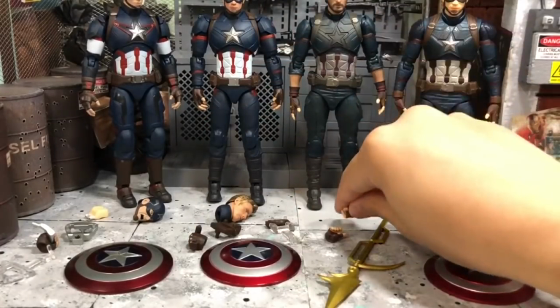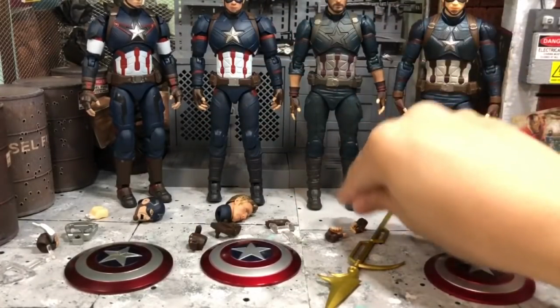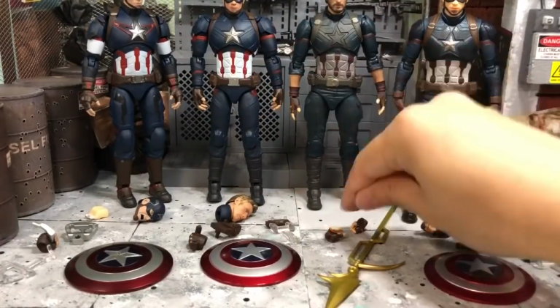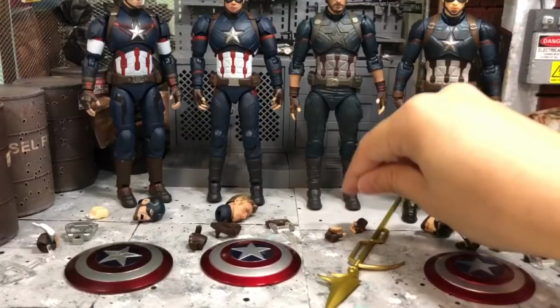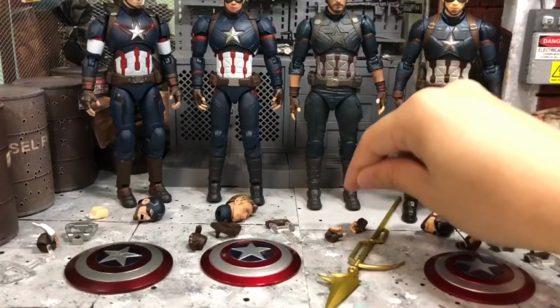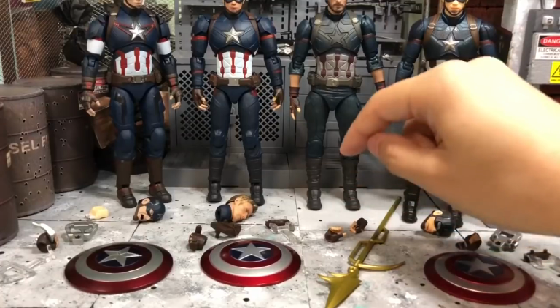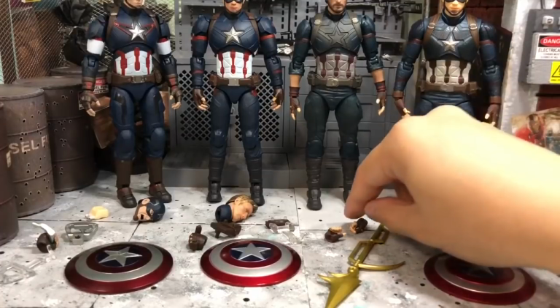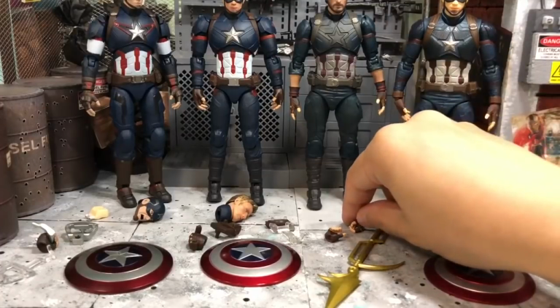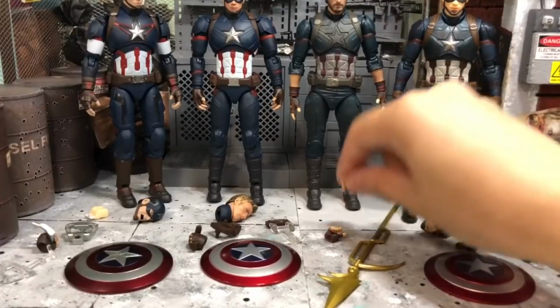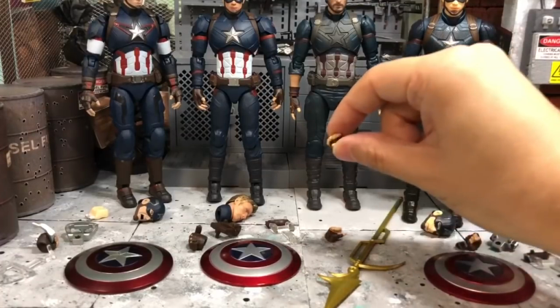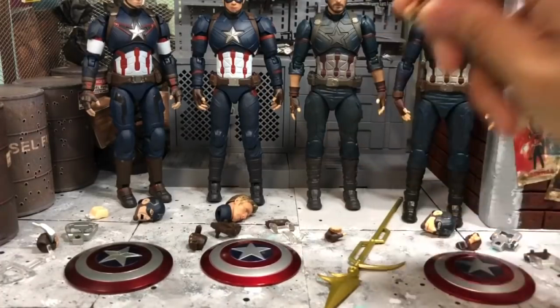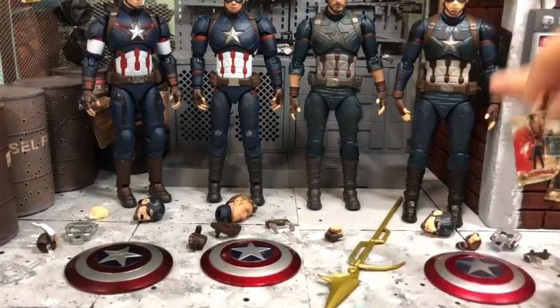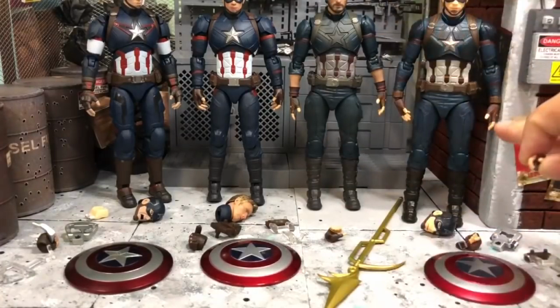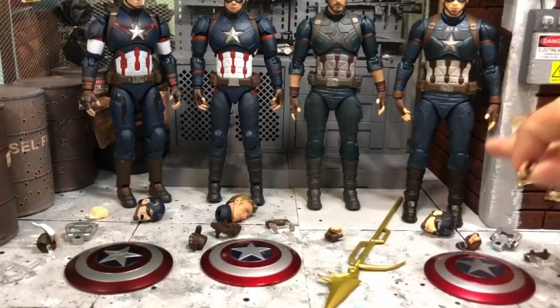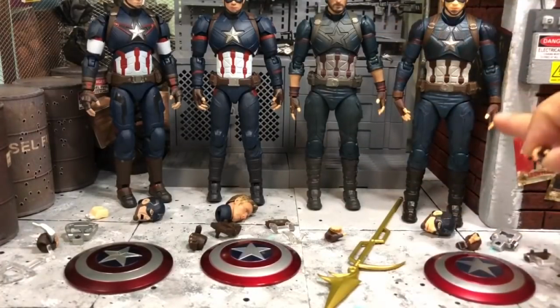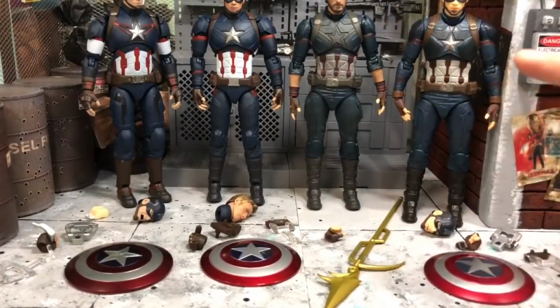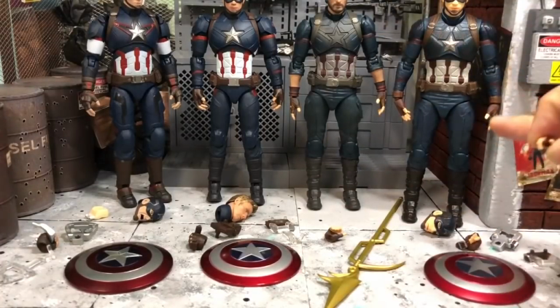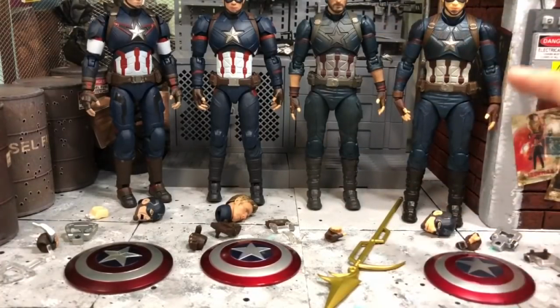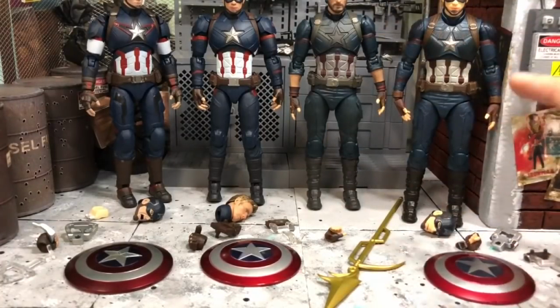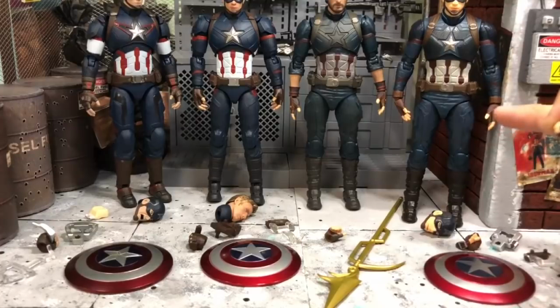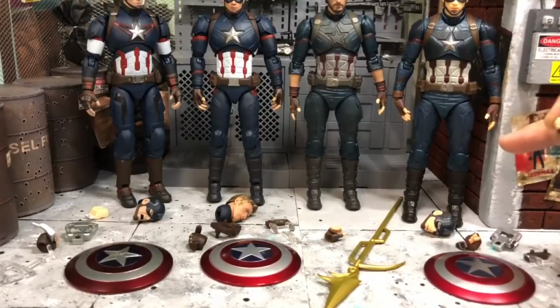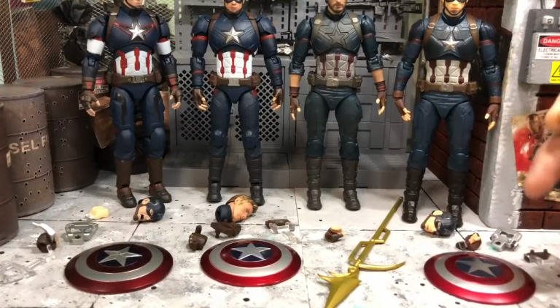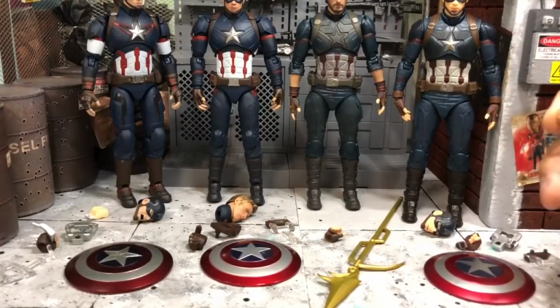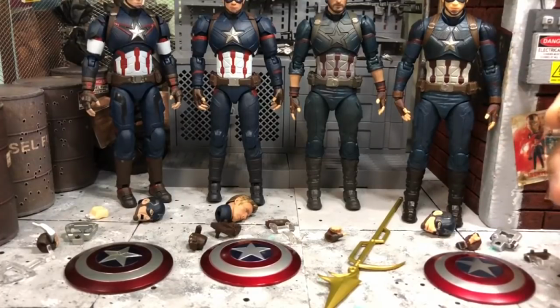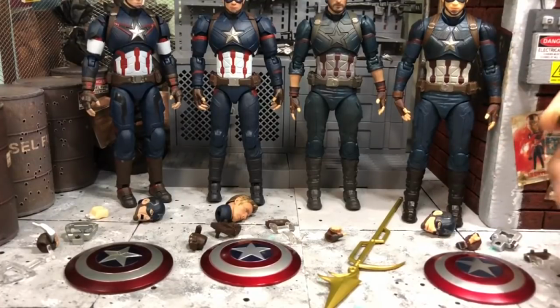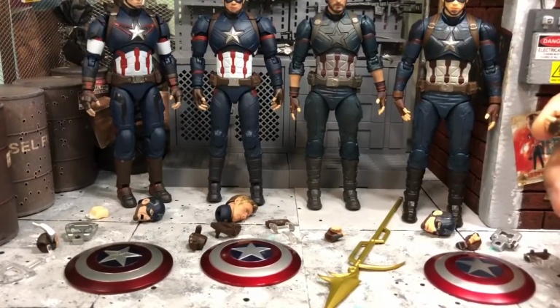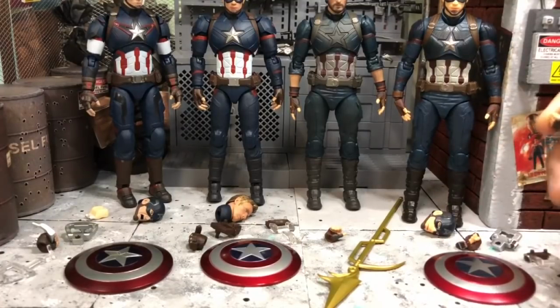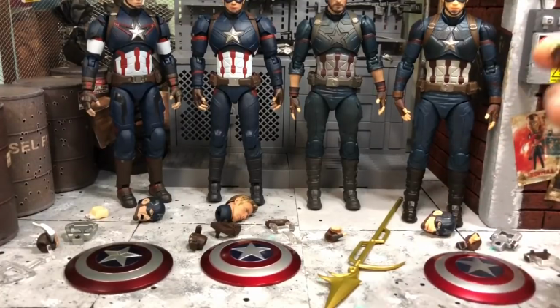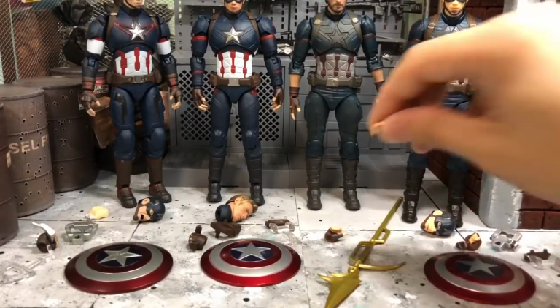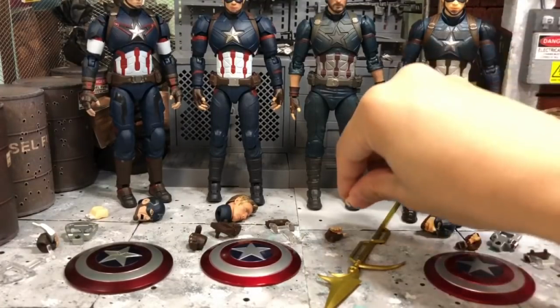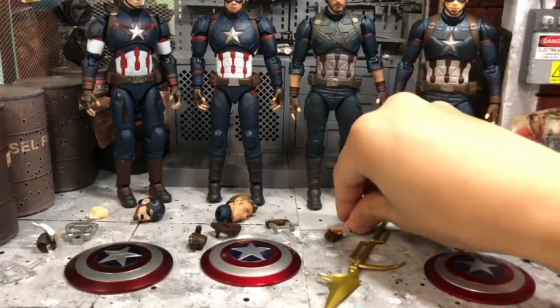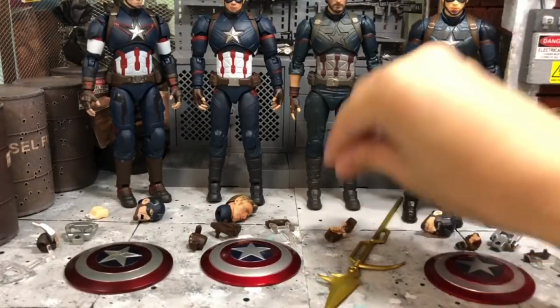I know the next question is whether these hands can fit on the Endgame figure so he can hold Mjolnir — I'll try that out and show you later.